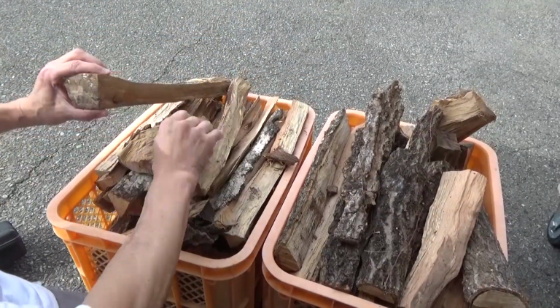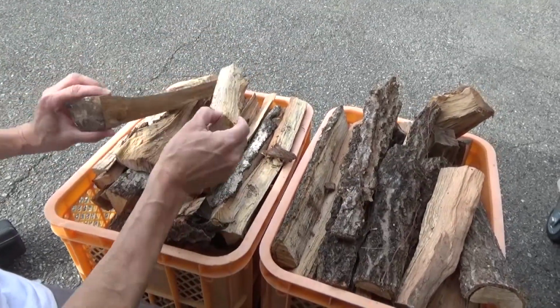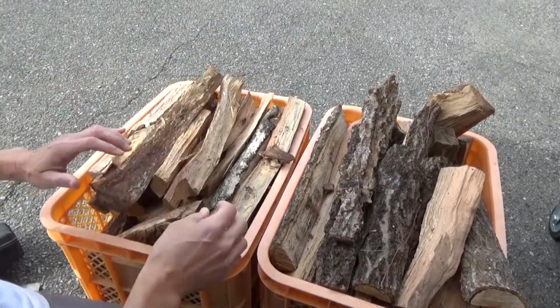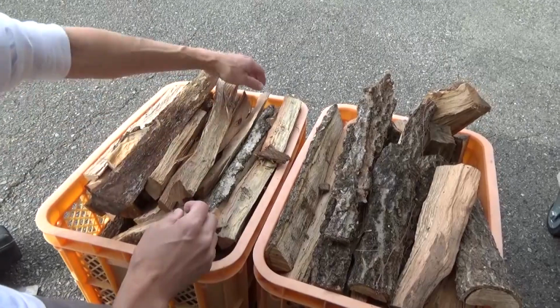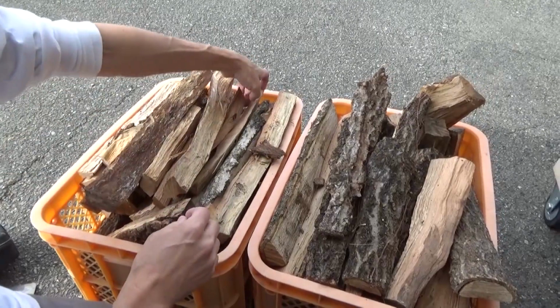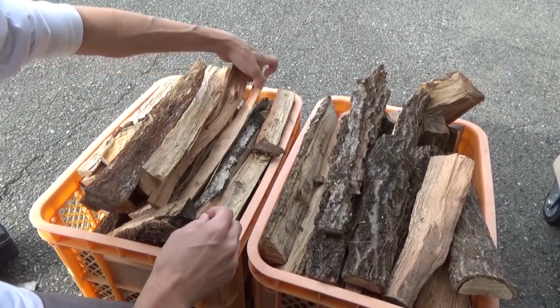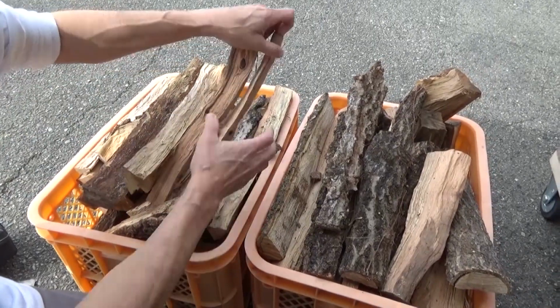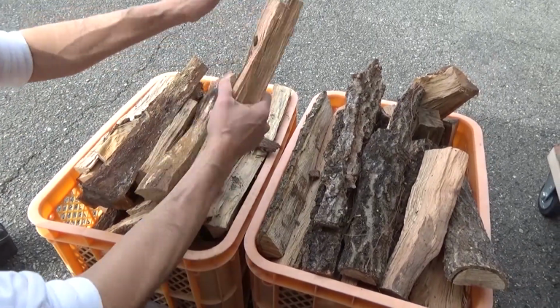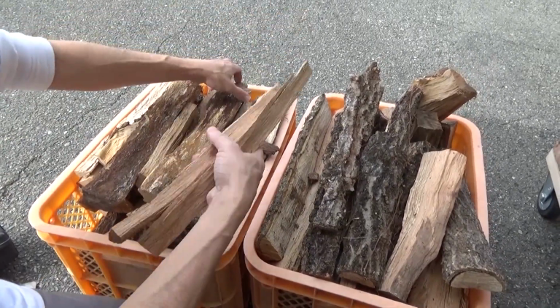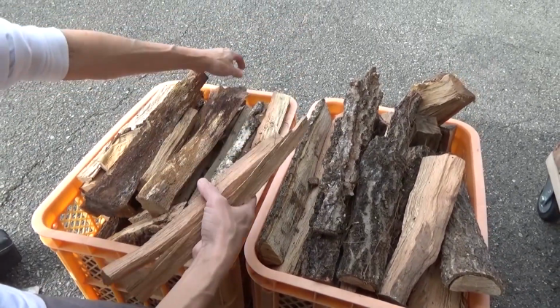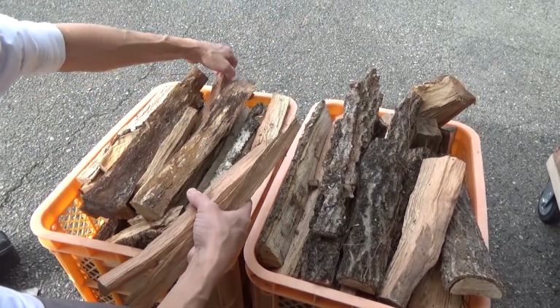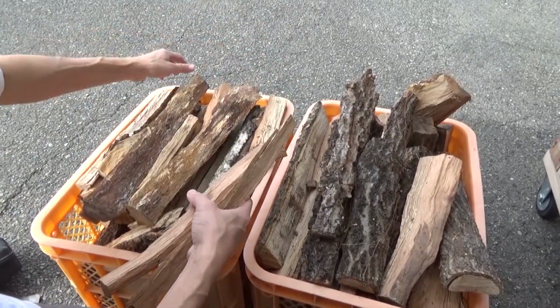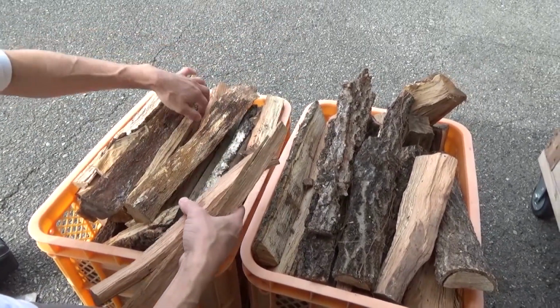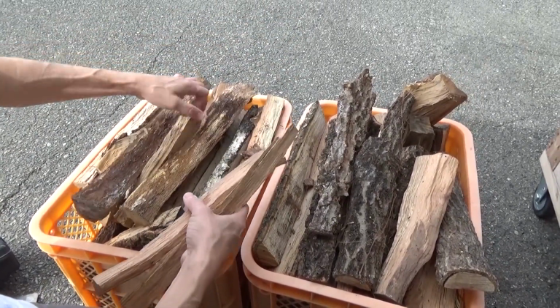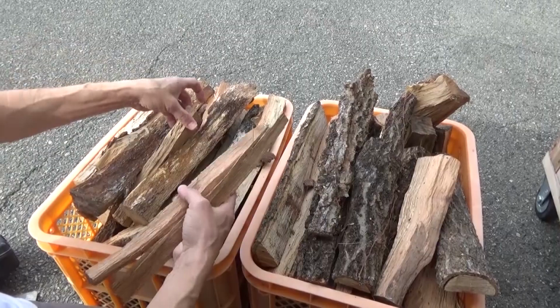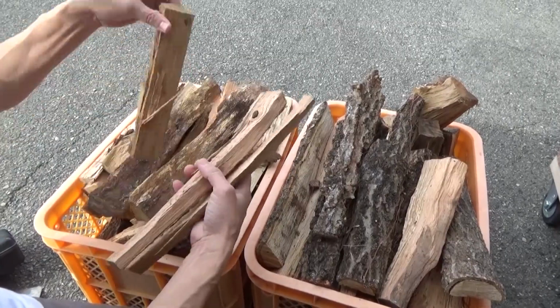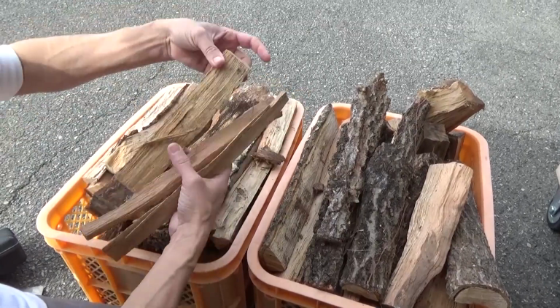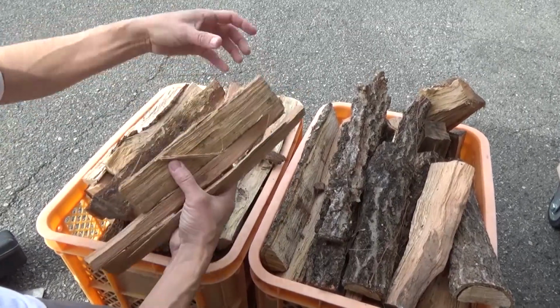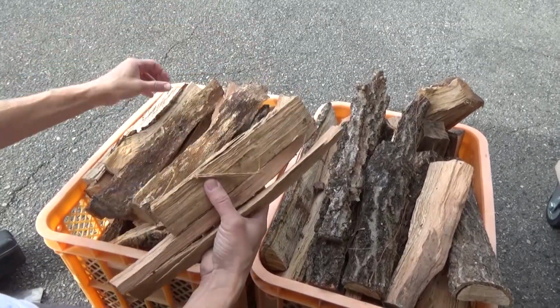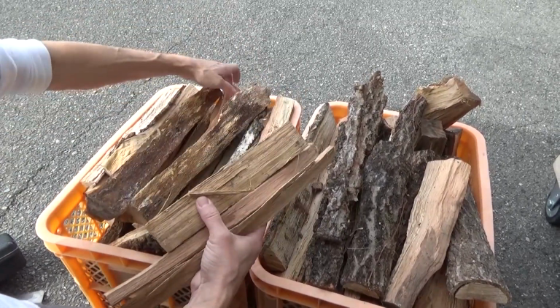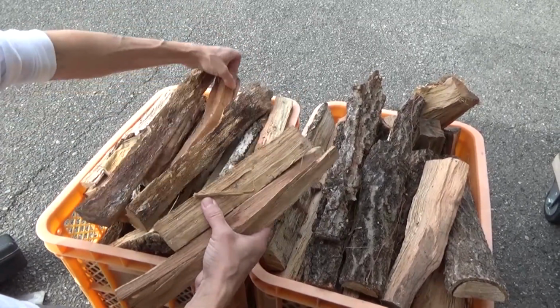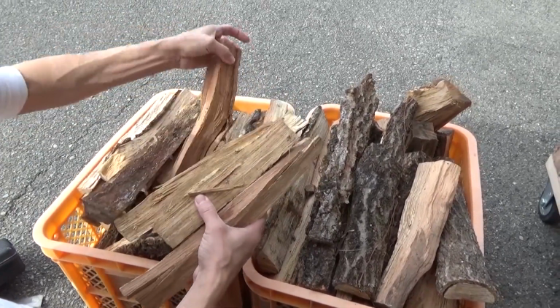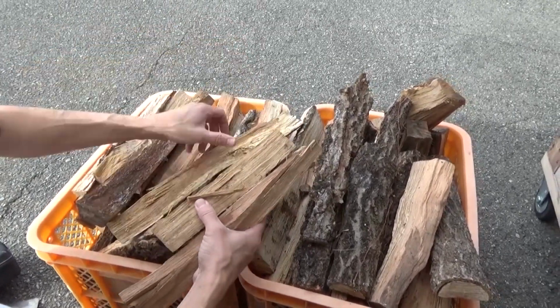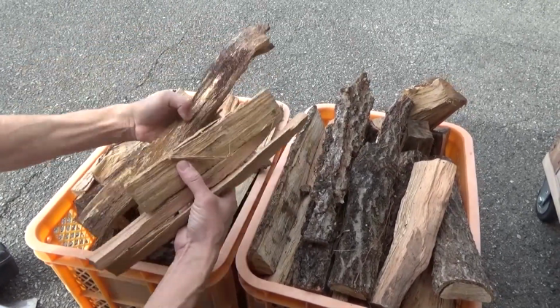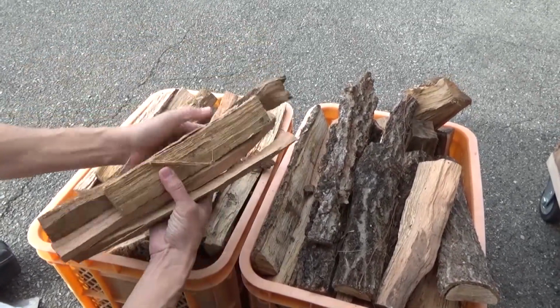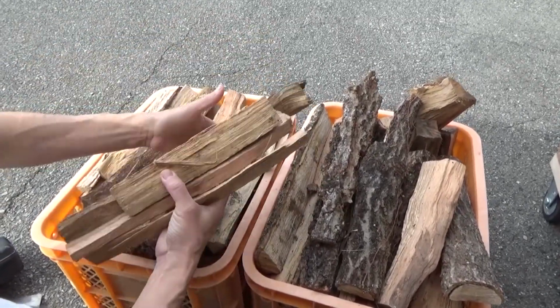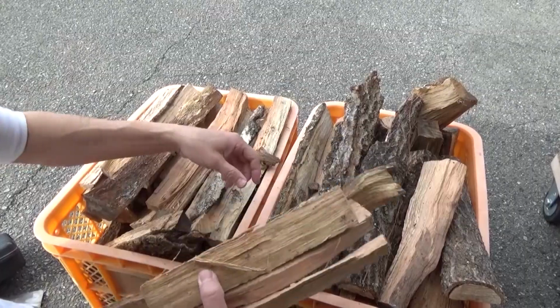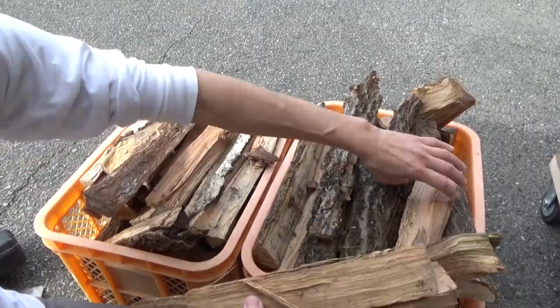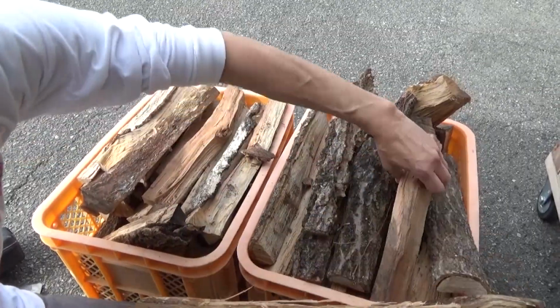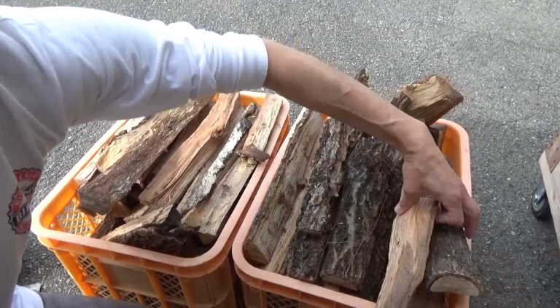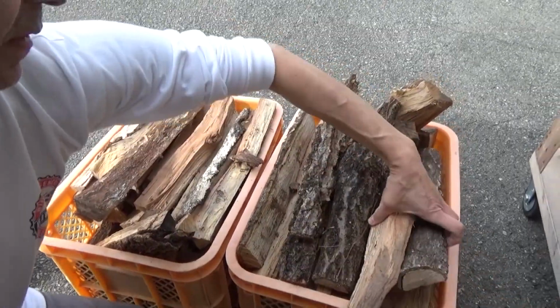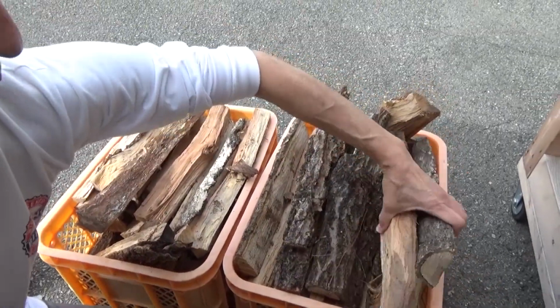These smaller pieces are great for cooking, and also when you're starting a fire they heat up faster and ignite quicker. So I'm going to use a couple of flamethrowers here, and I'm going to use a couple of these on the bottom.